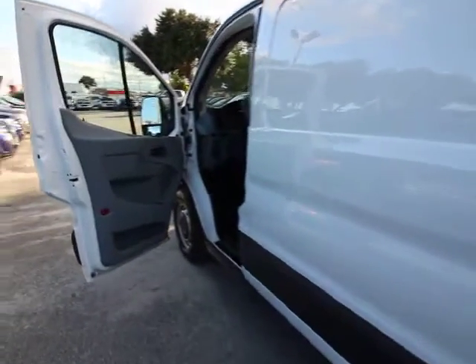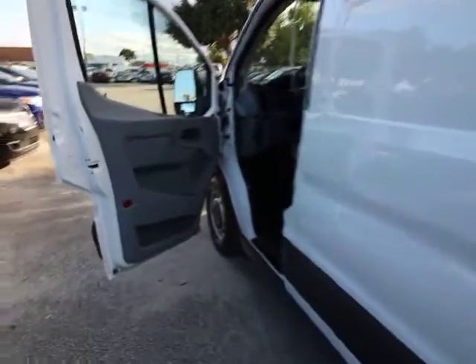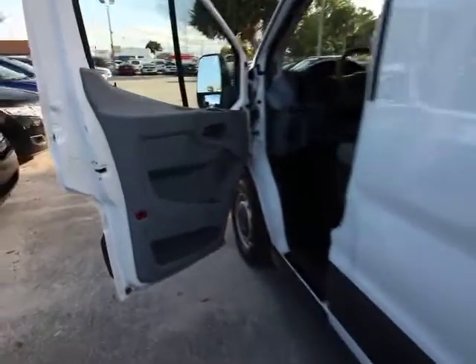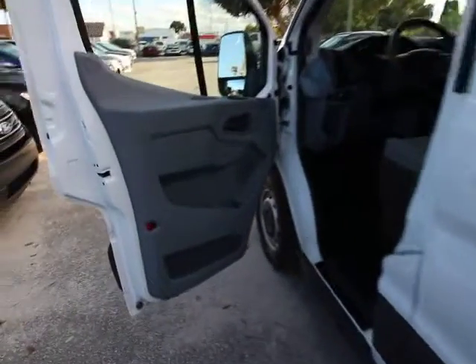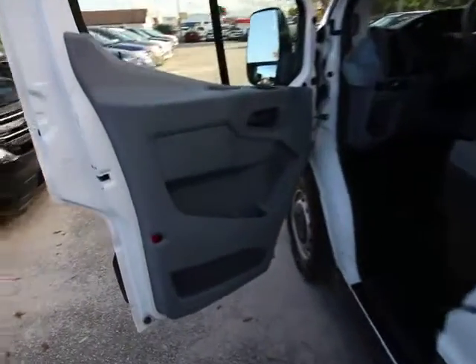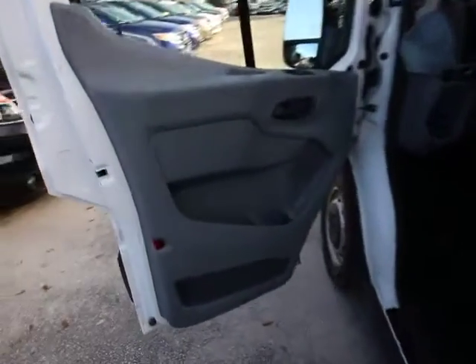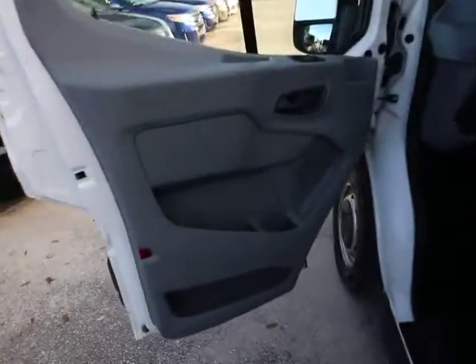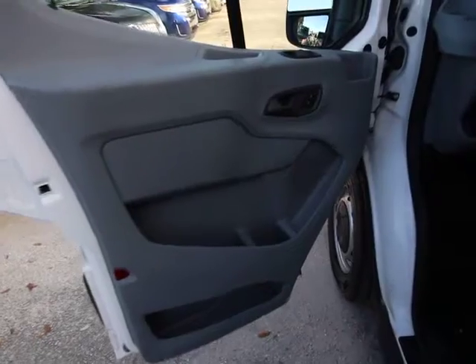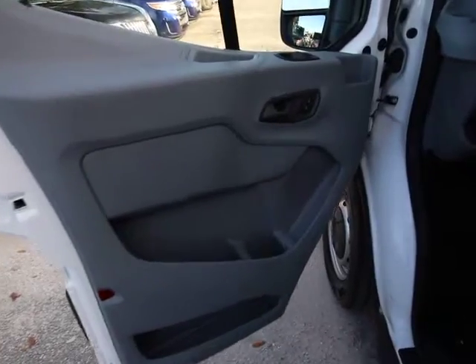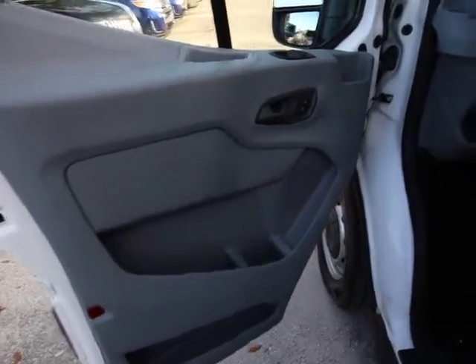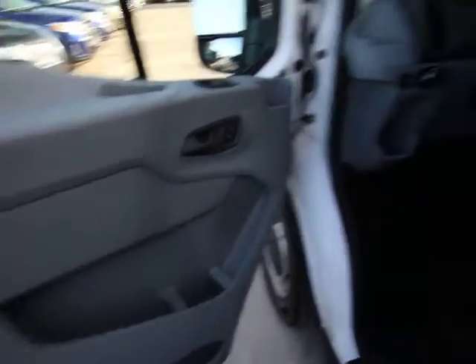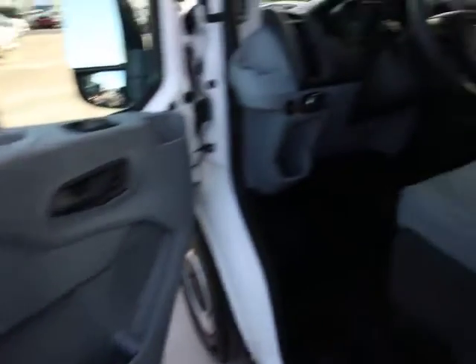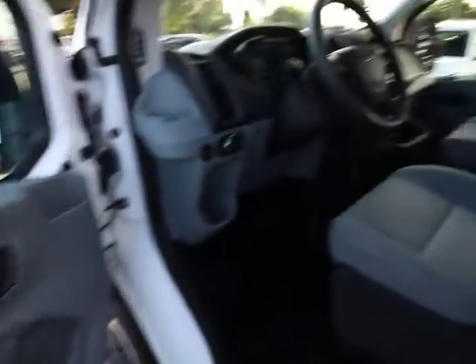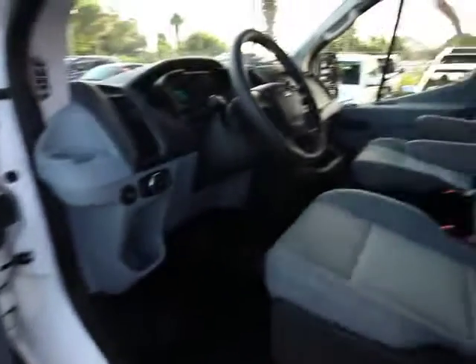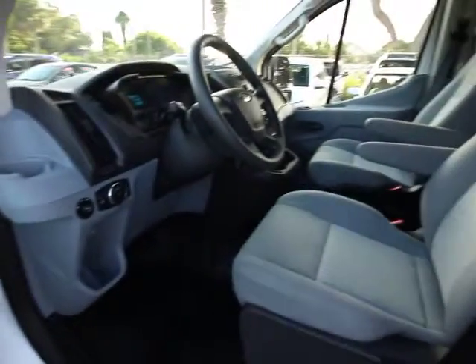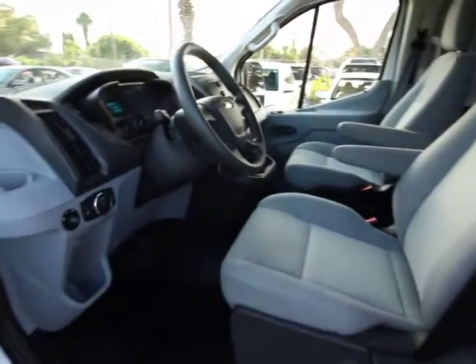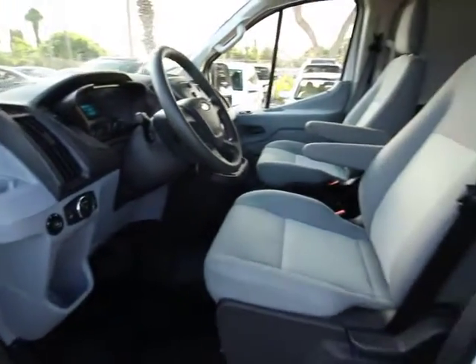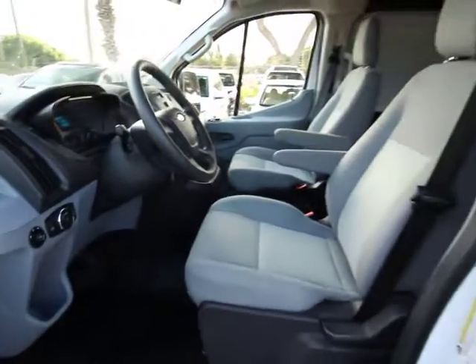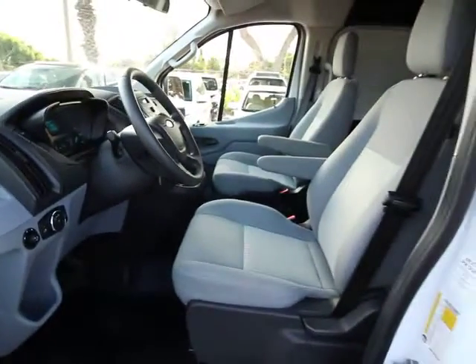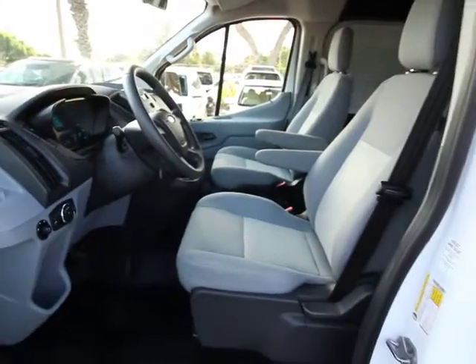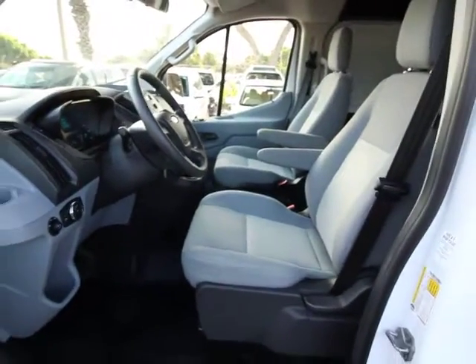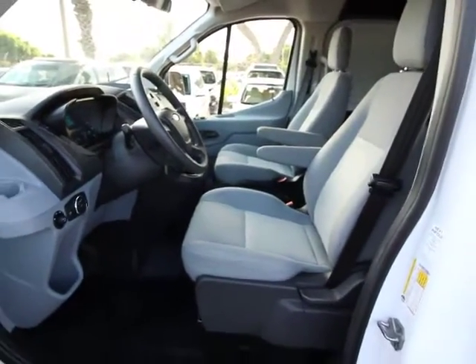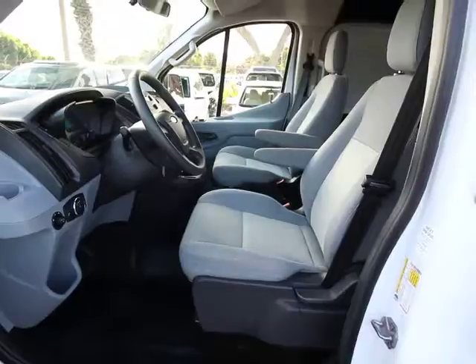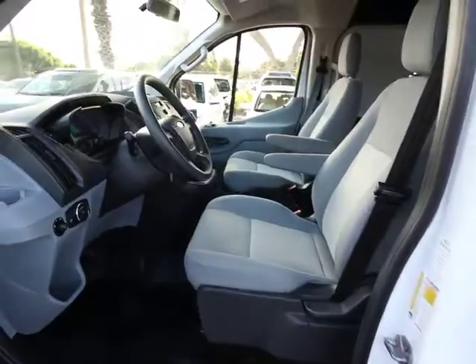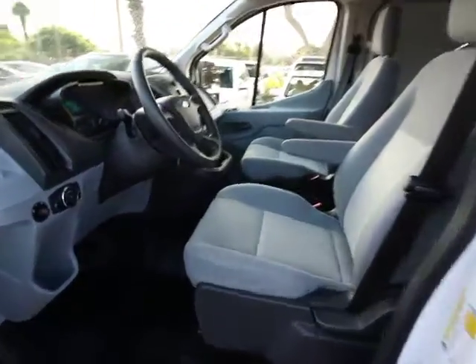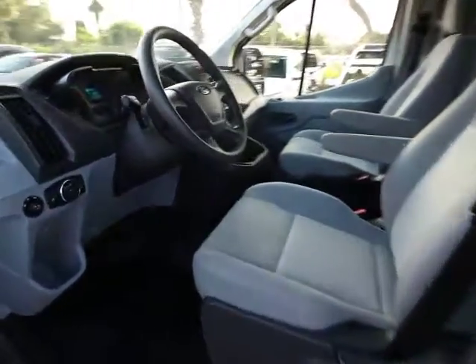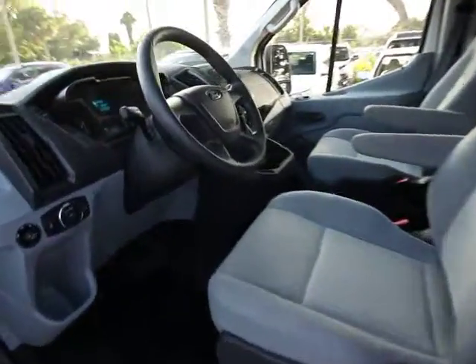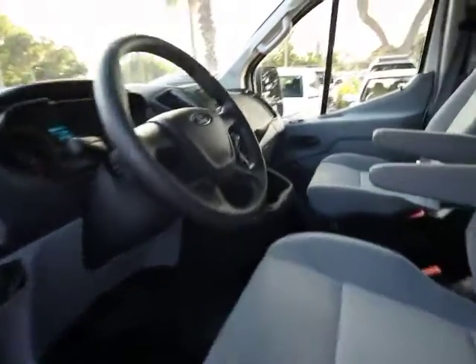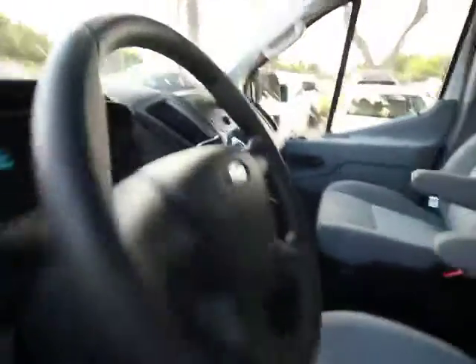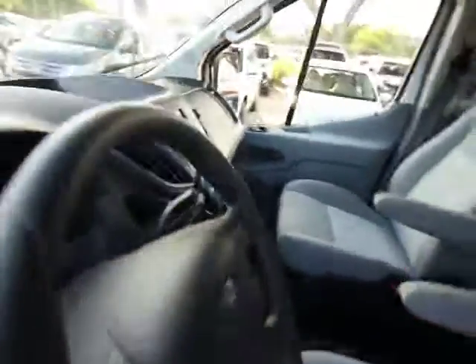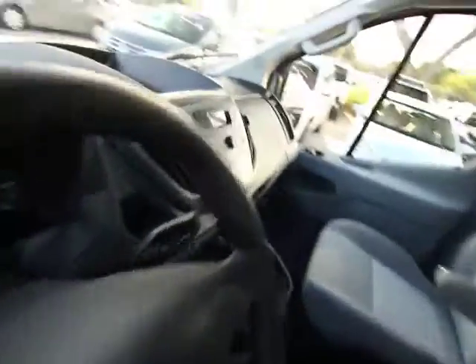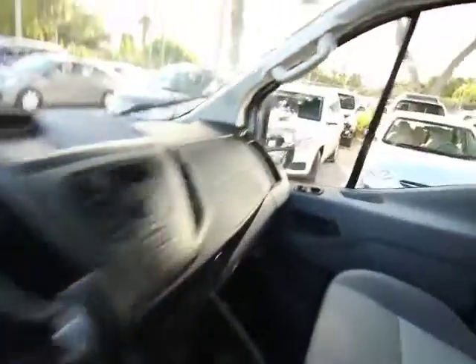This vehicle is Carfax certified one owner and qualifies for Carfax buy-back guarantee. This beauty is sure to make you the talk of the neighborhood, so call or drop in for a test drive today.